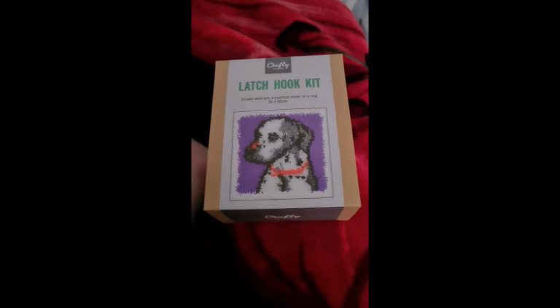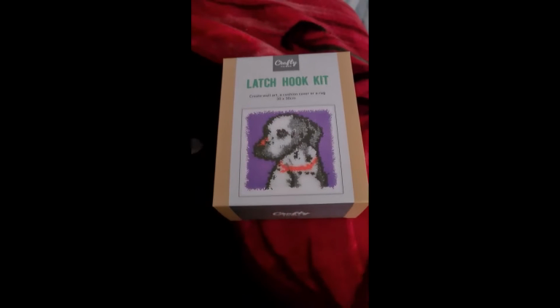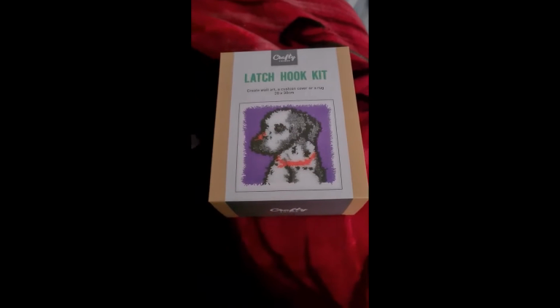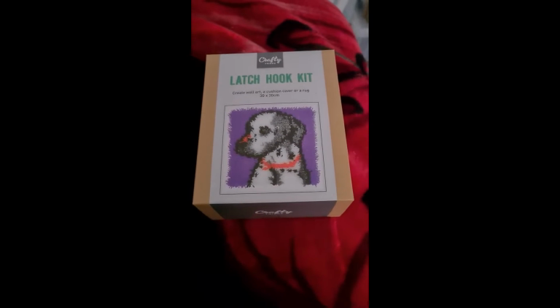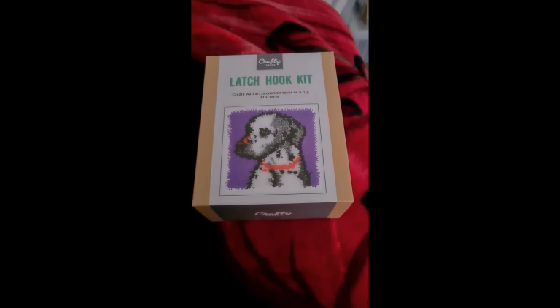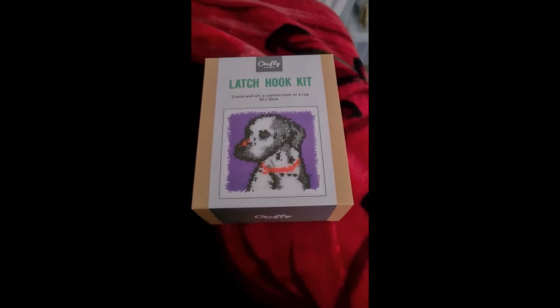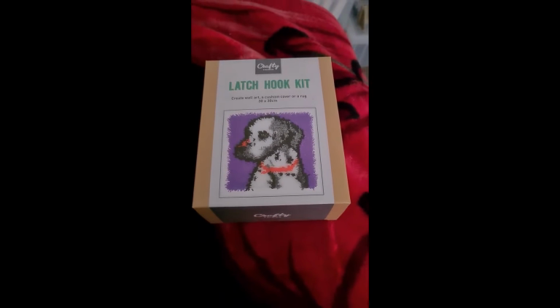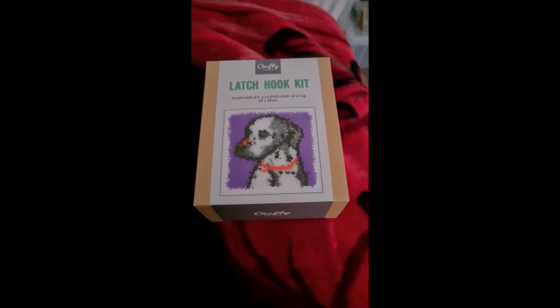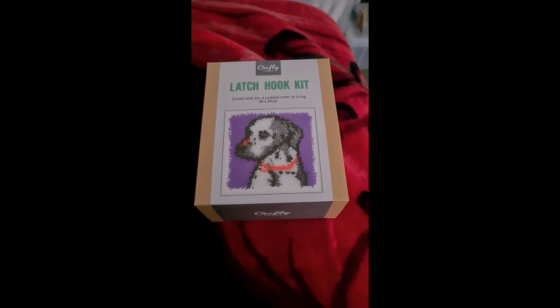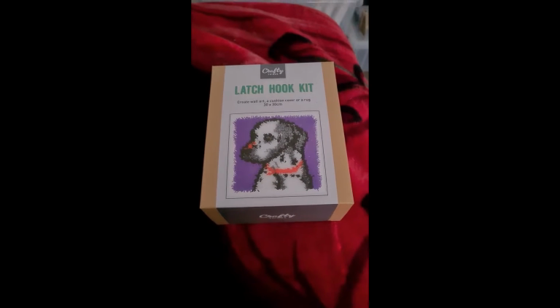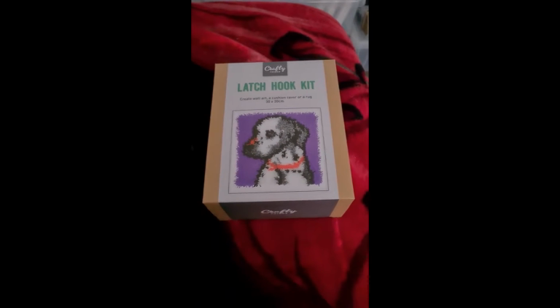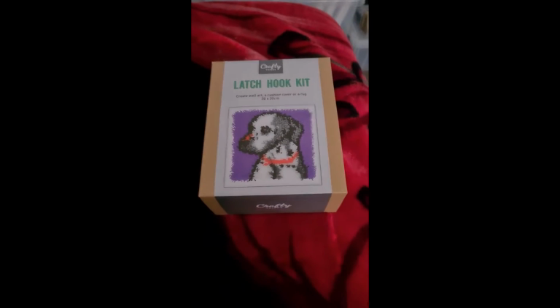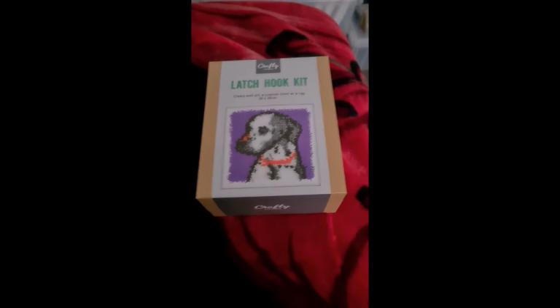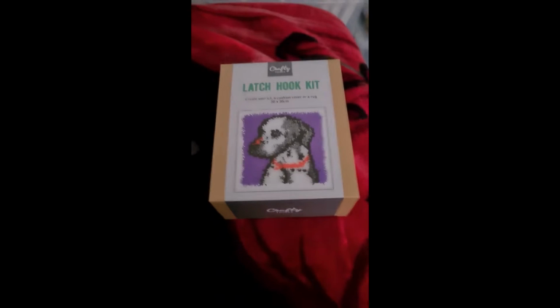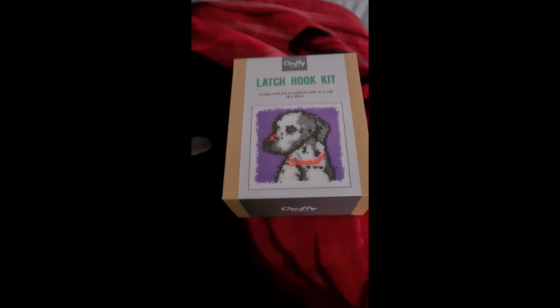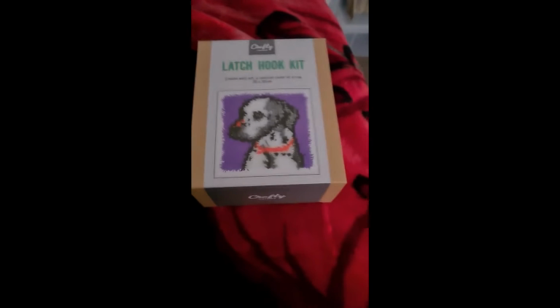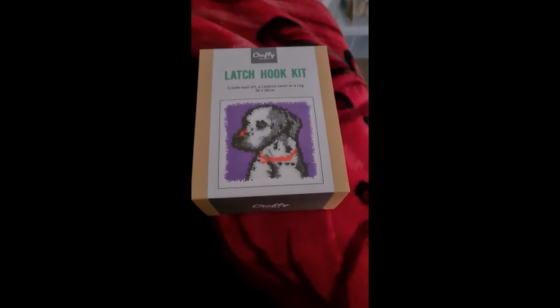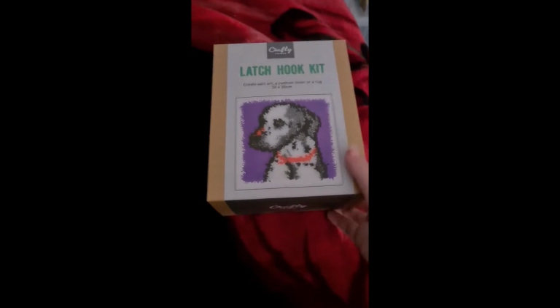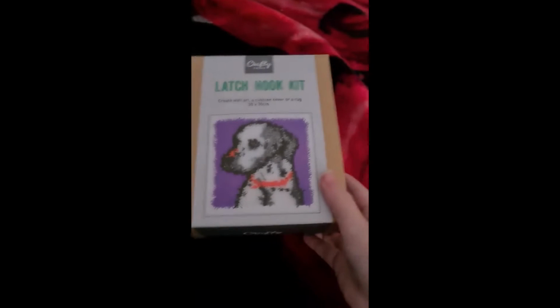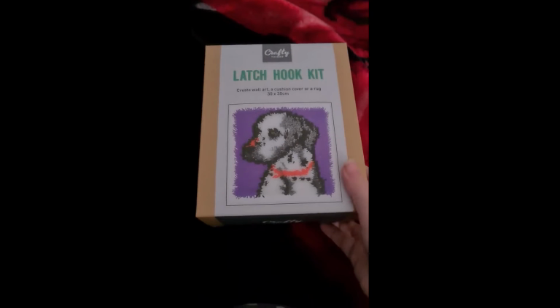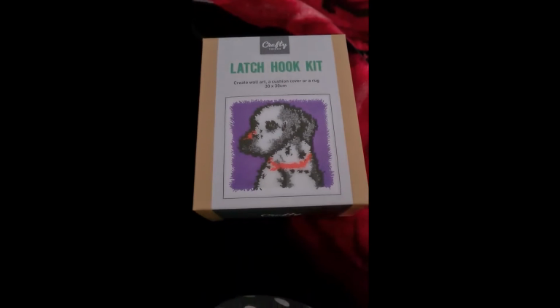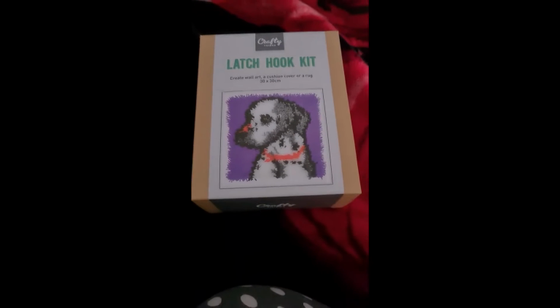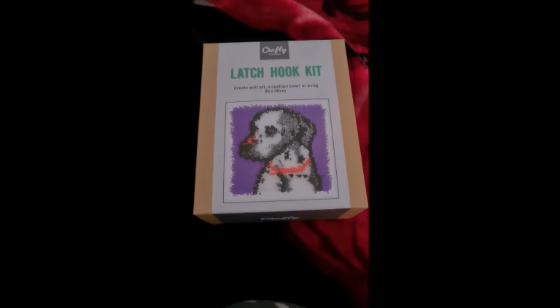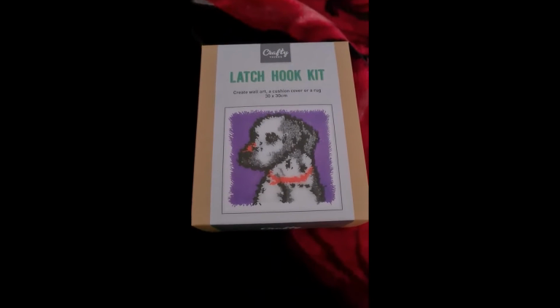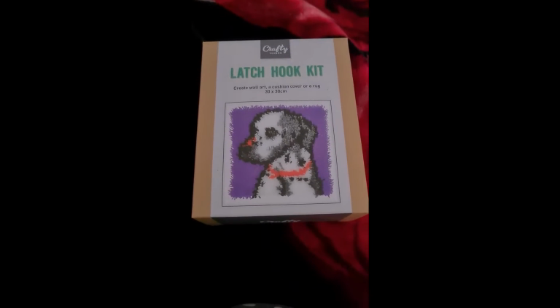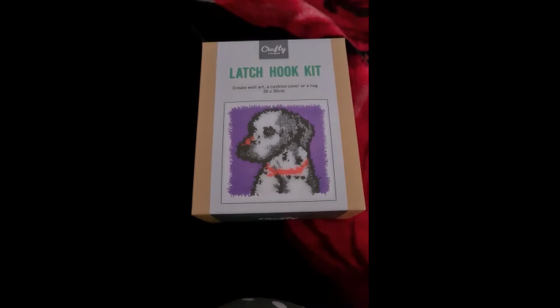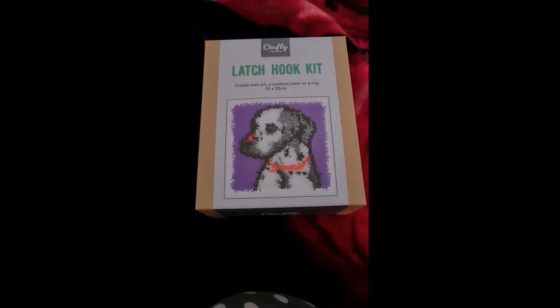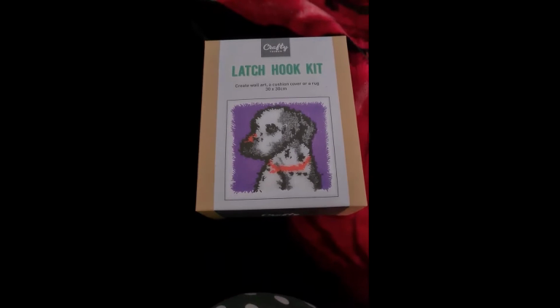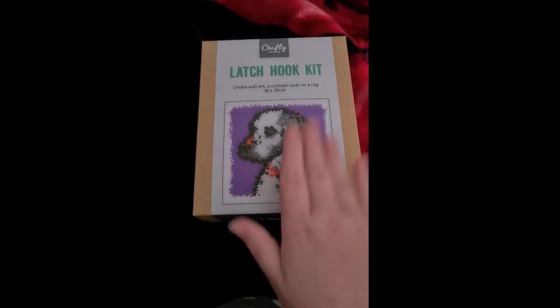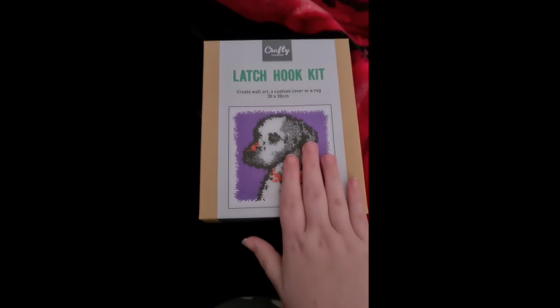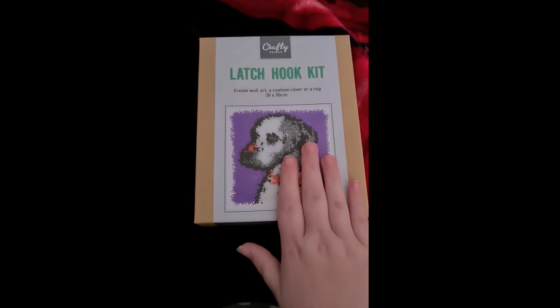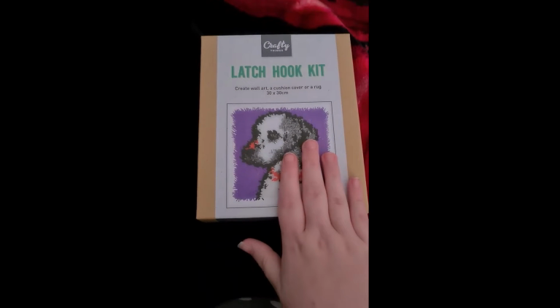Hello toe beans and welcome back to Sparkle Paw Prints with Miss Sparkle. I know I've been off for a little while and that's just because I haven't been feeling very good in general, but I'm back and I'm unboxing something different for you guys.